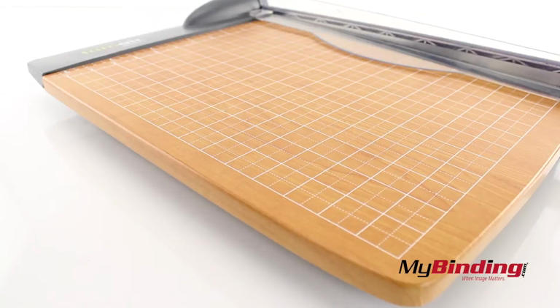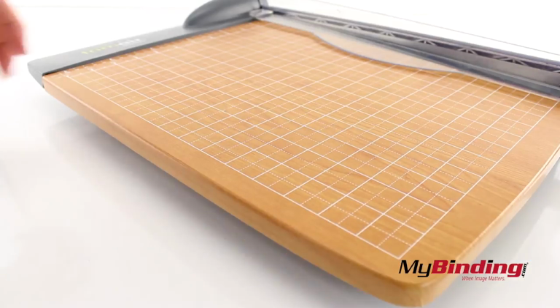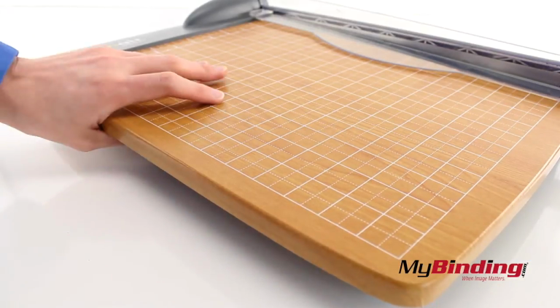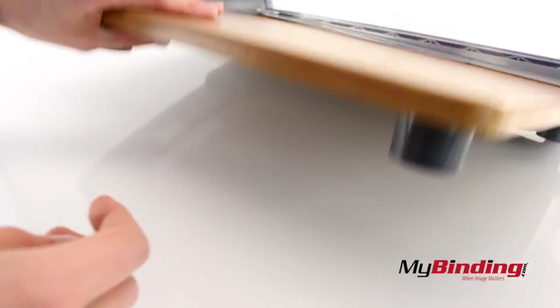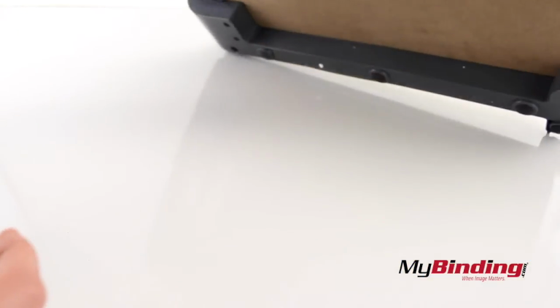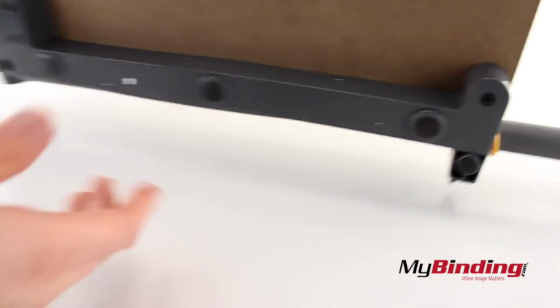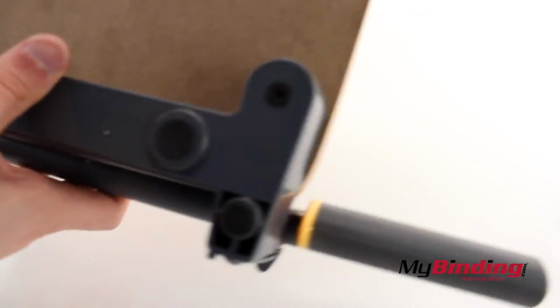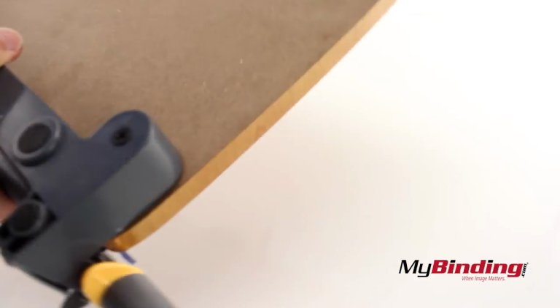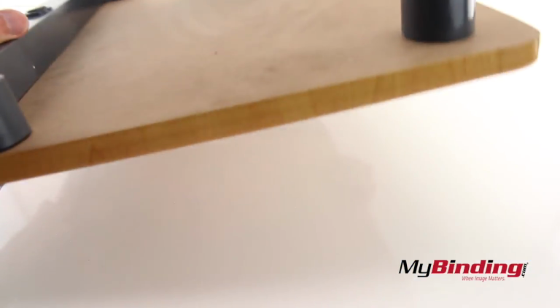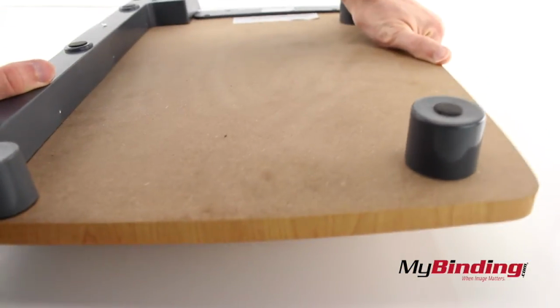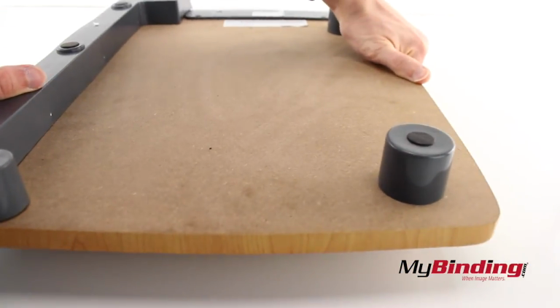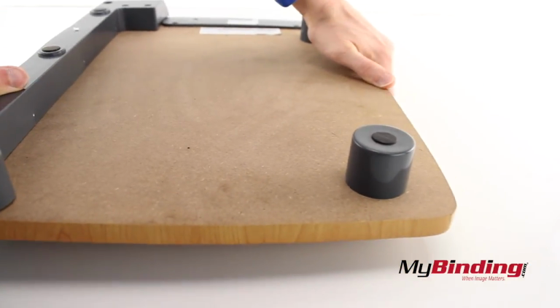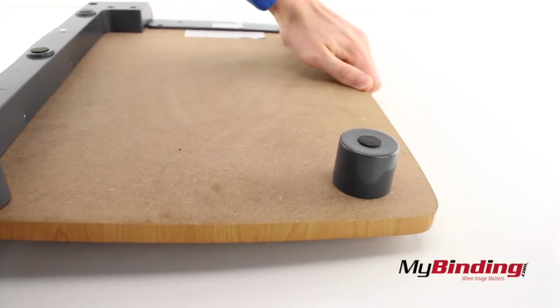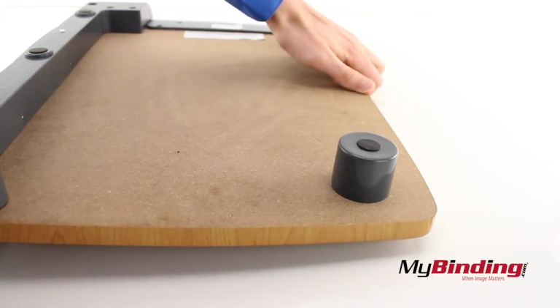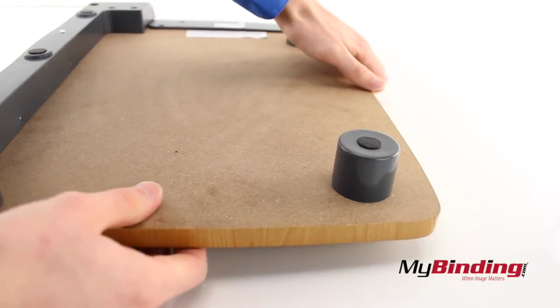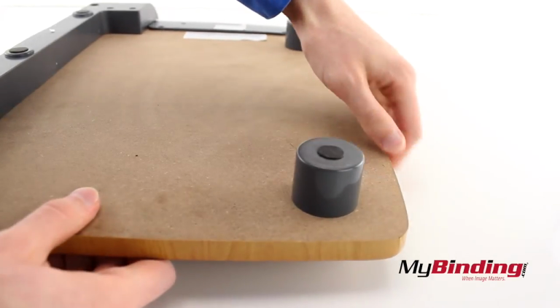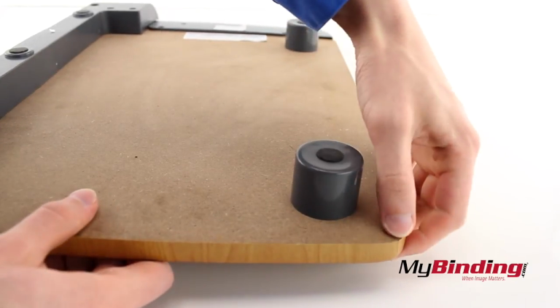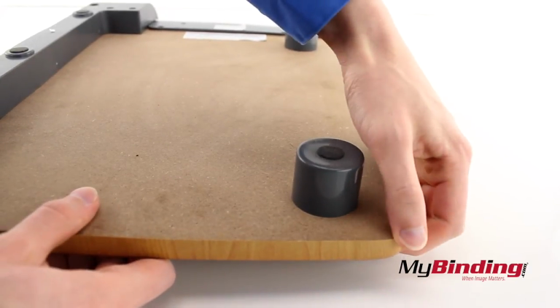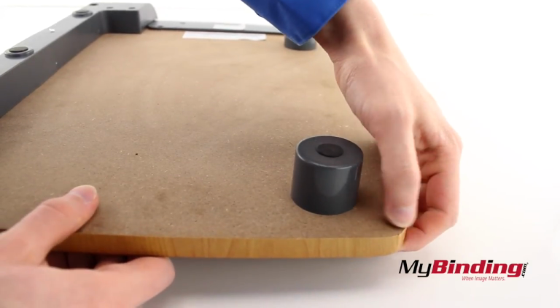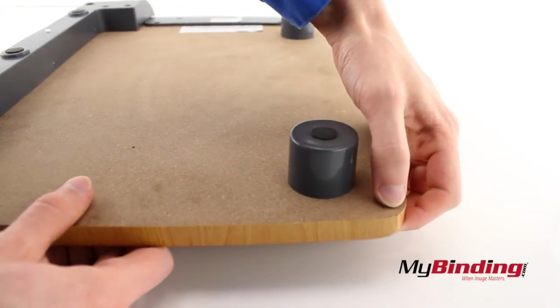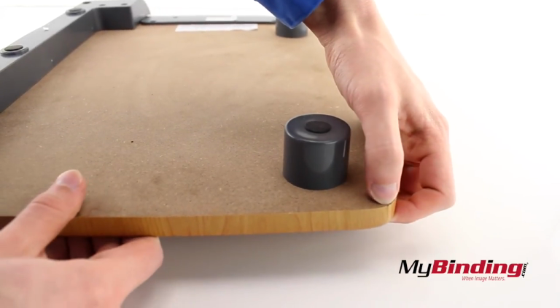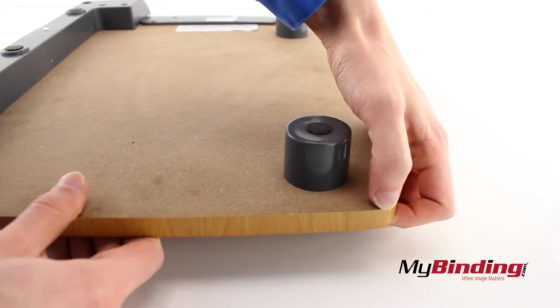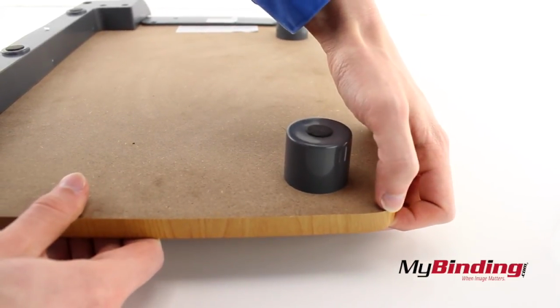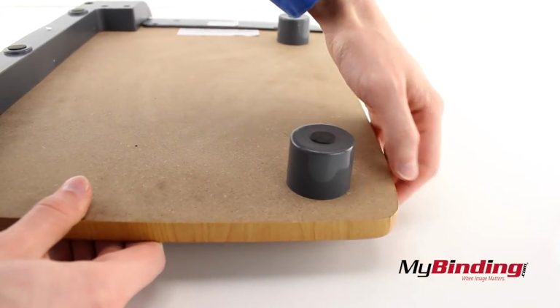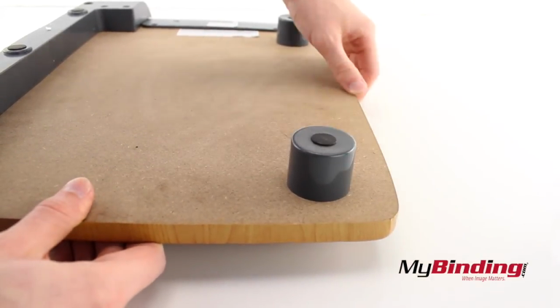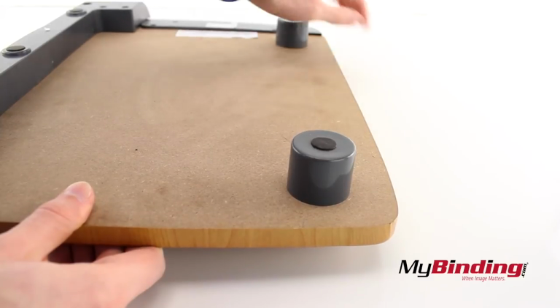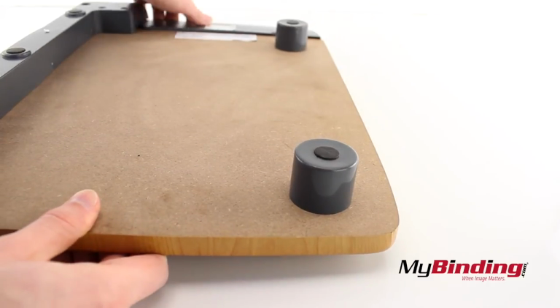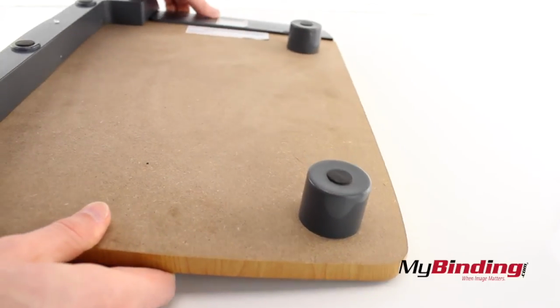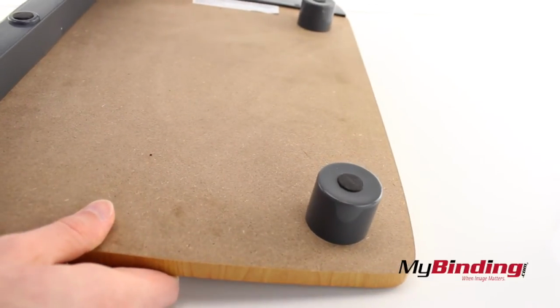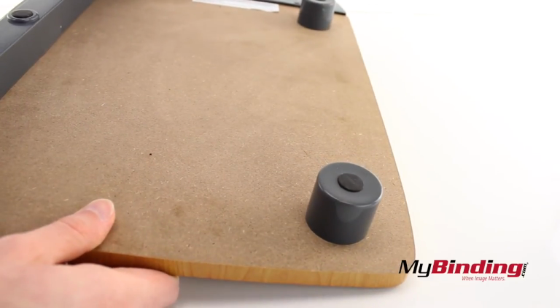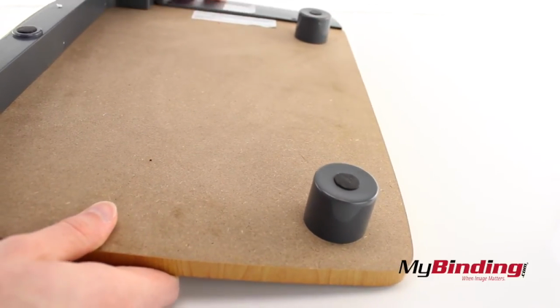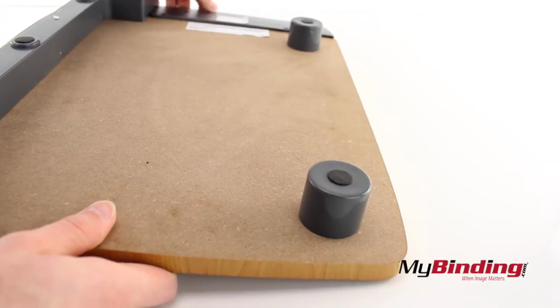The board itself is wood, but deceptively so. There's actually a cover over the actual board, revealing that it is a dense particle board underneath. That's okay because this is strong wood, but hopefully the cover does not peel in time.